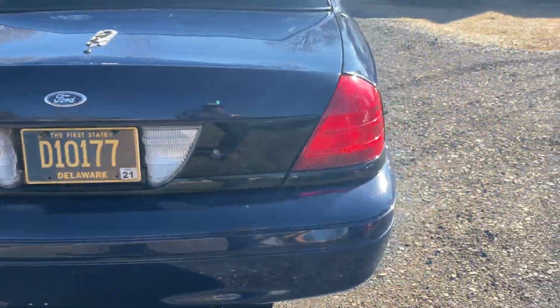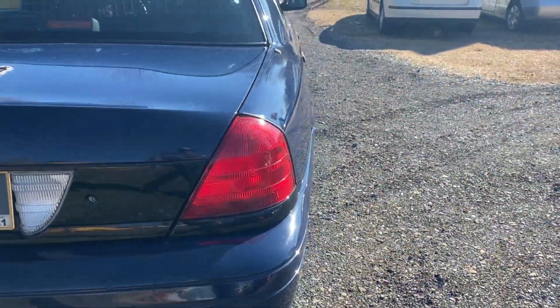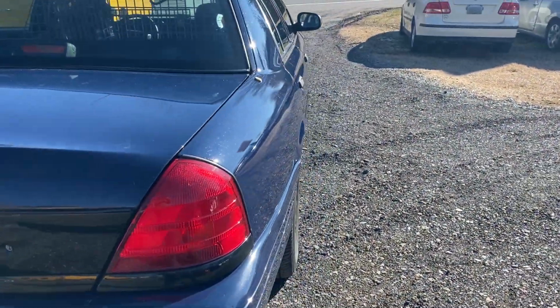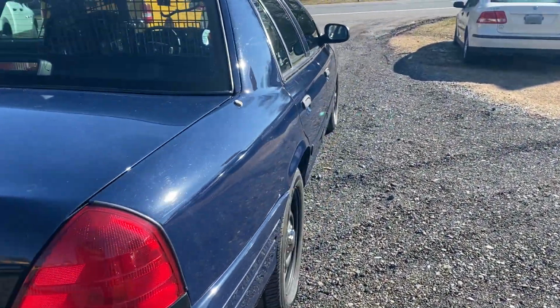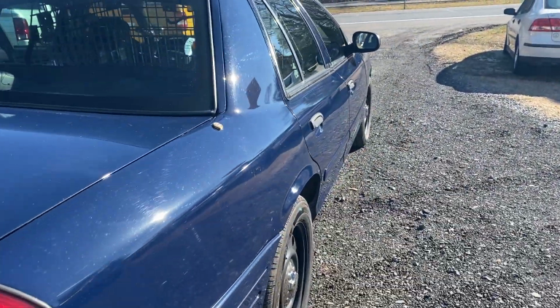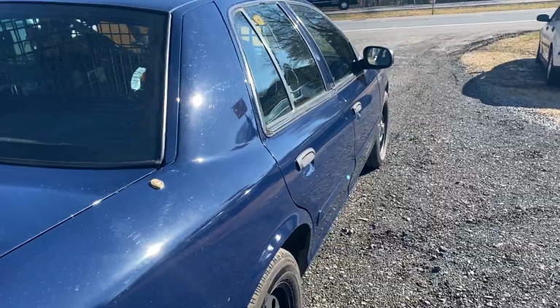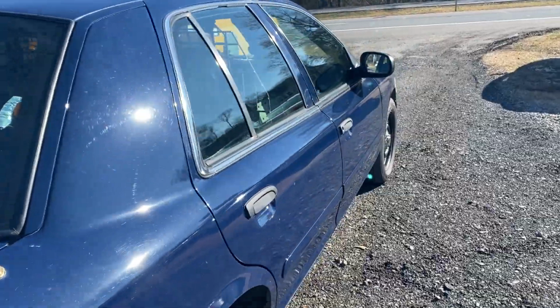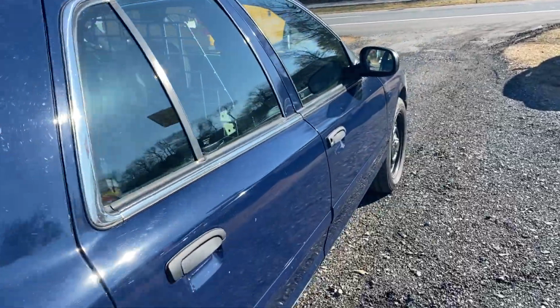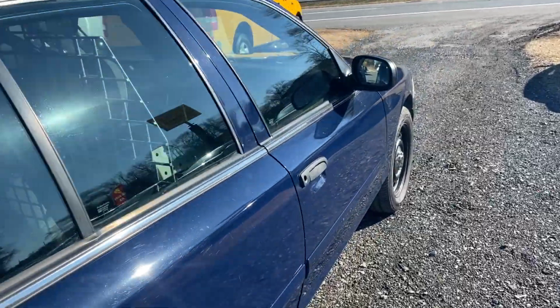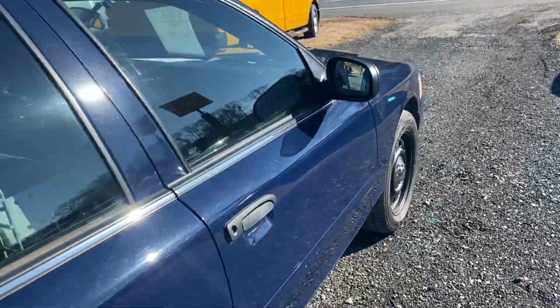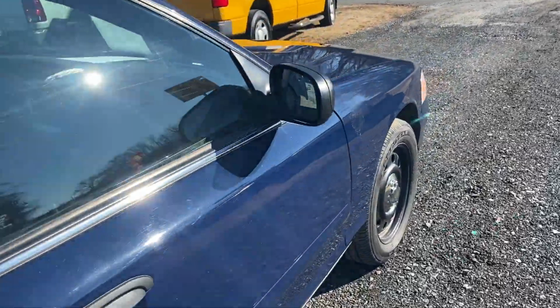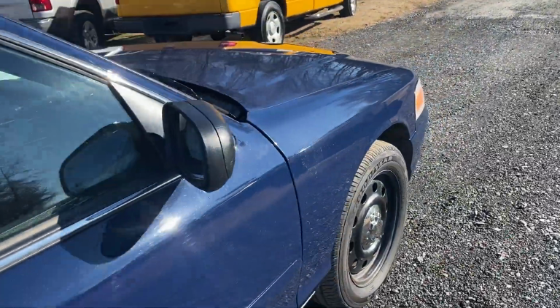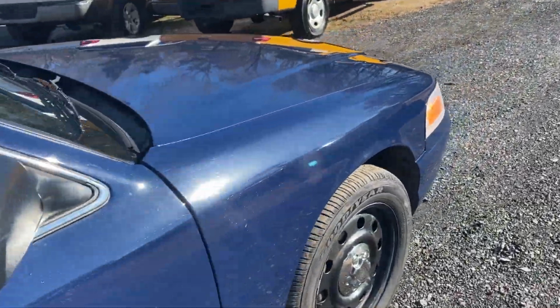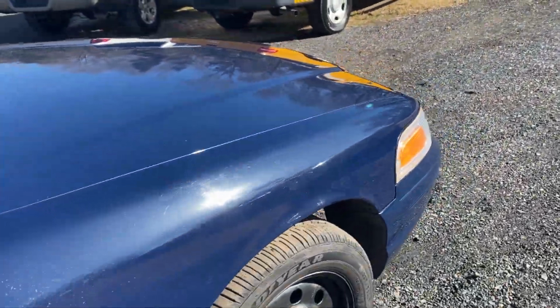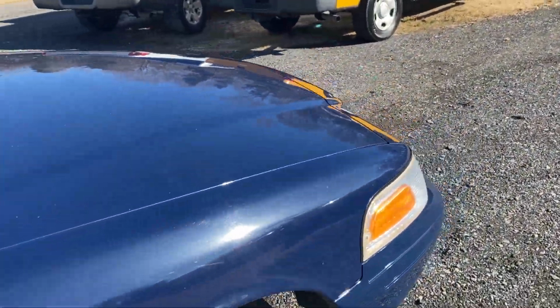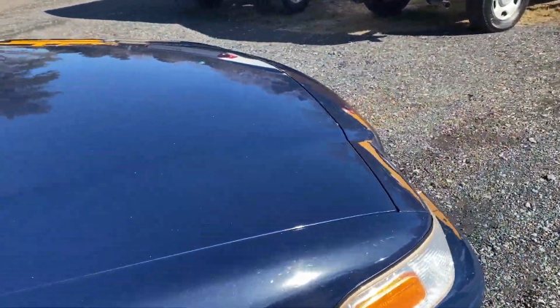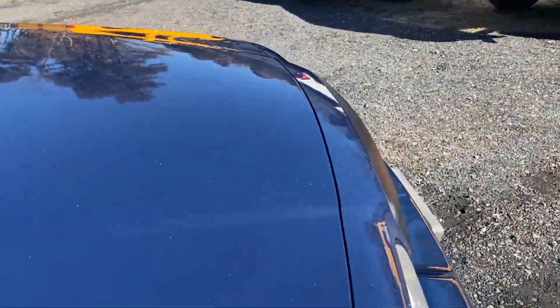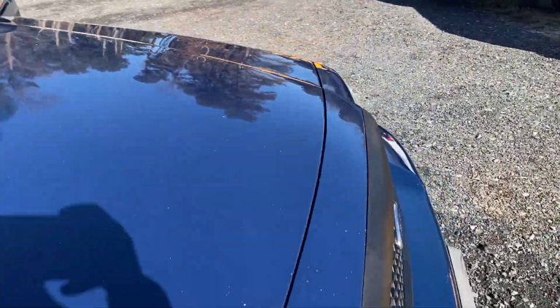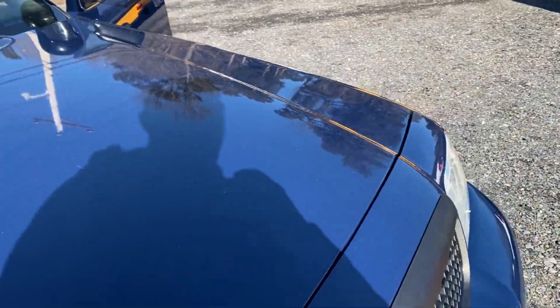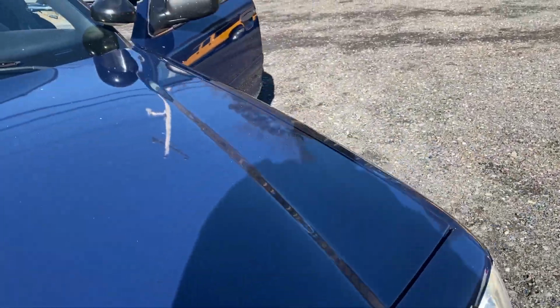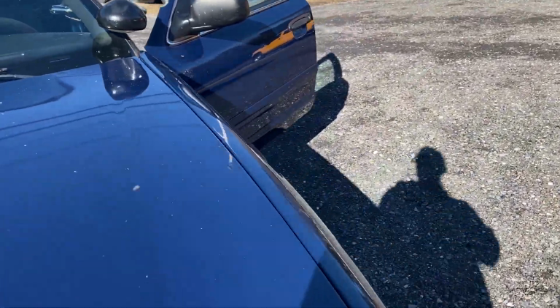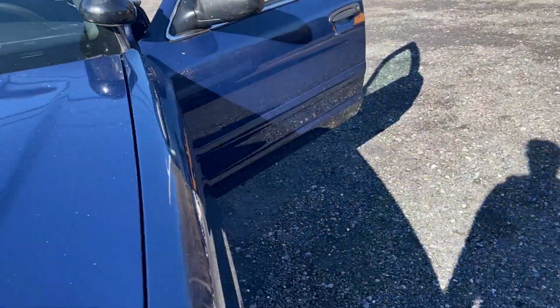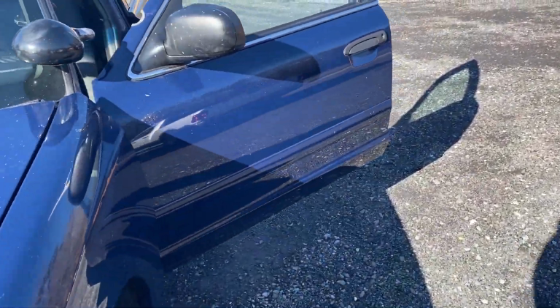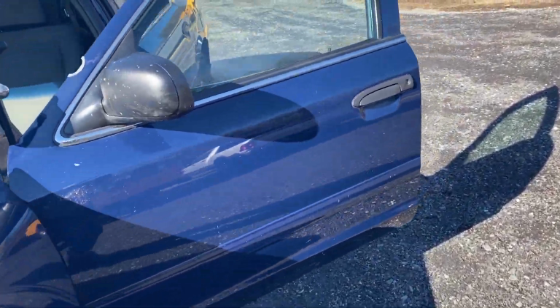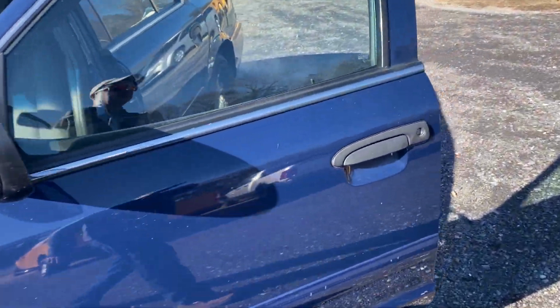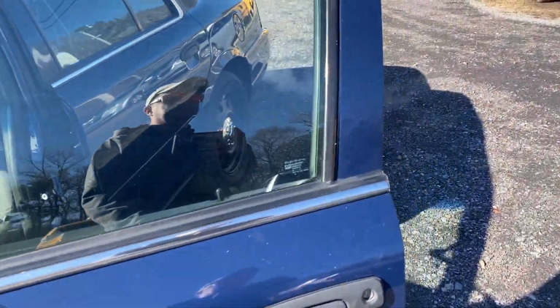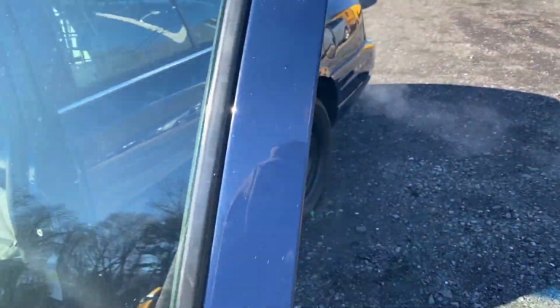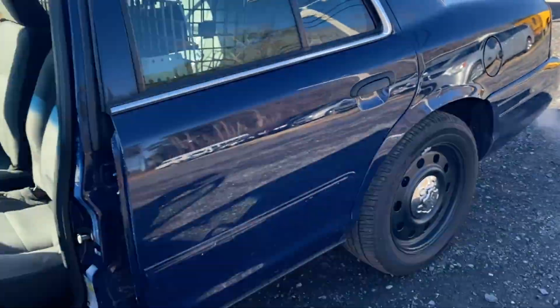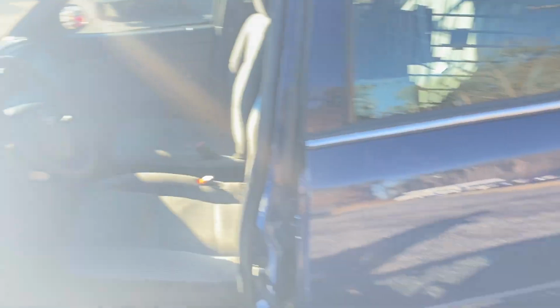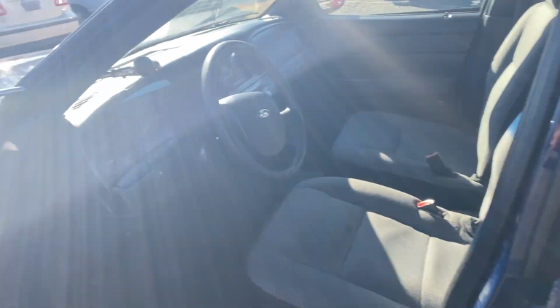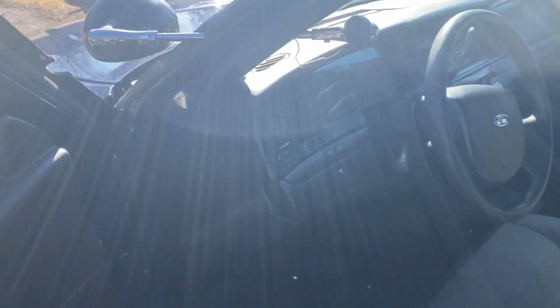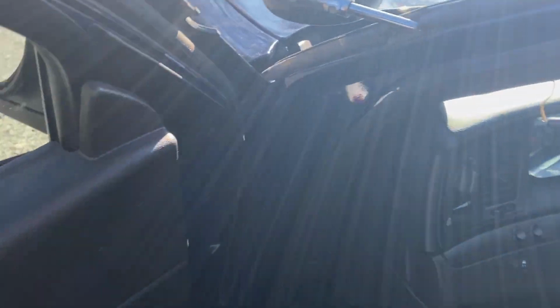The blue paint — it's a really good looking car. So if you're into Crown Vics at all, this is a really, really nice one. It only has 180,000 miles, which is some miles, but for a cop car, that's not a lot of miles.